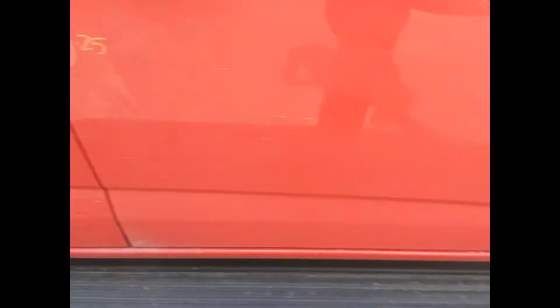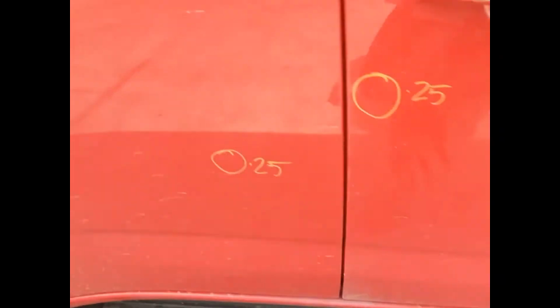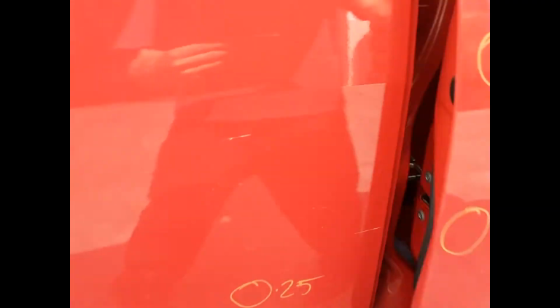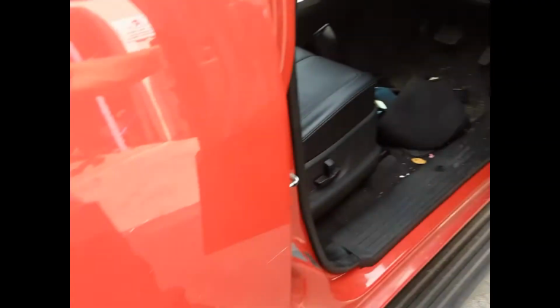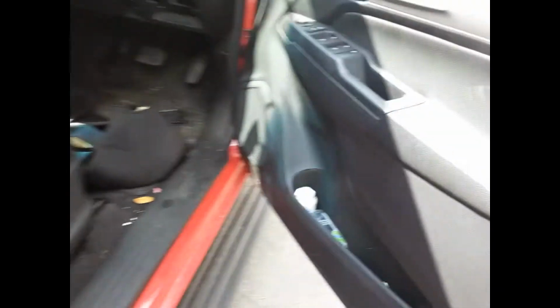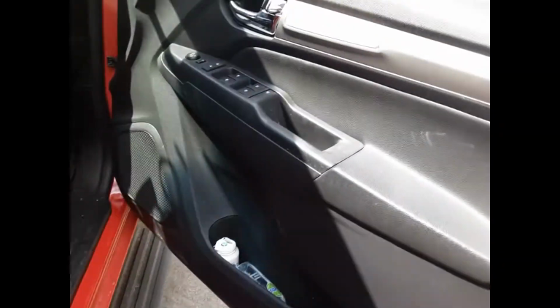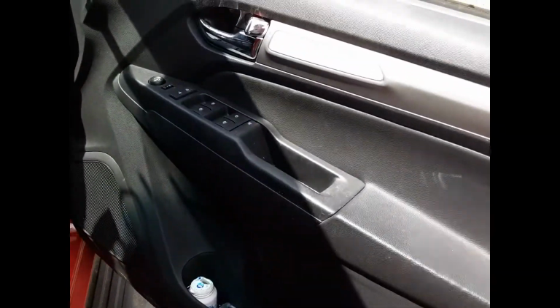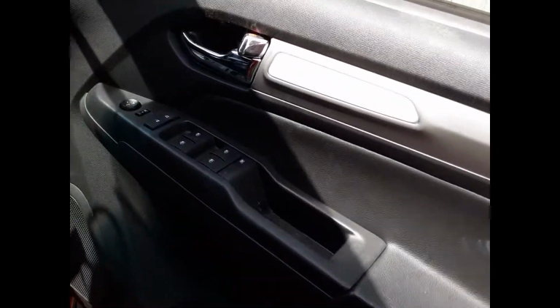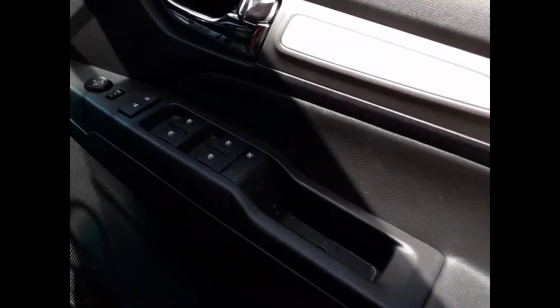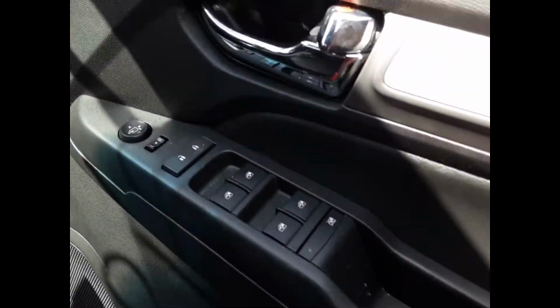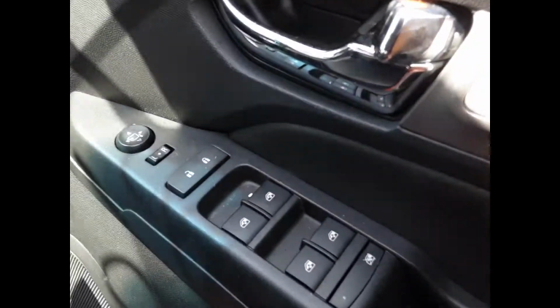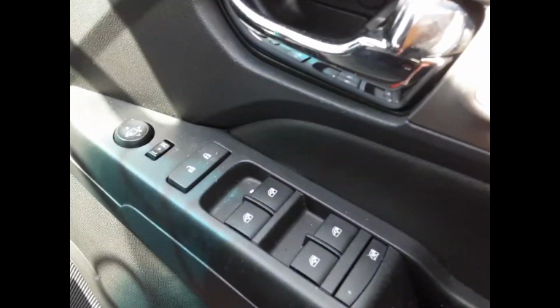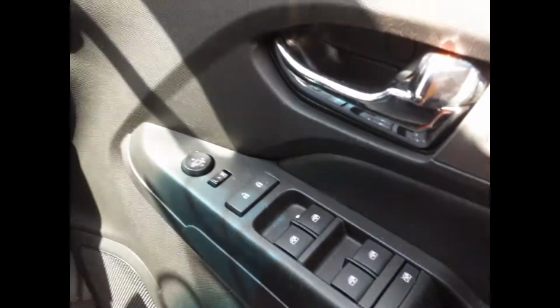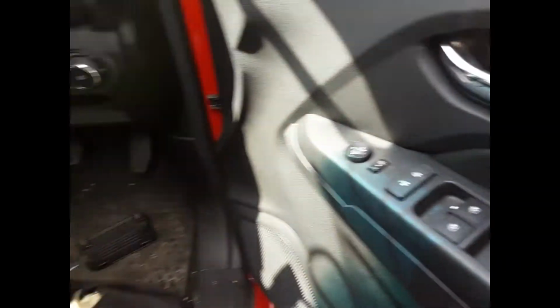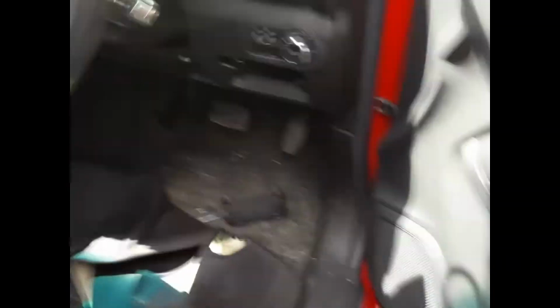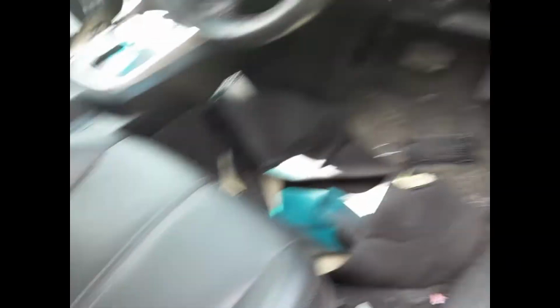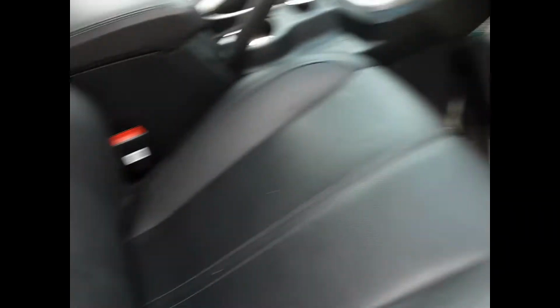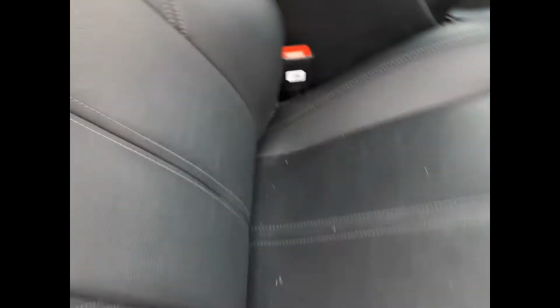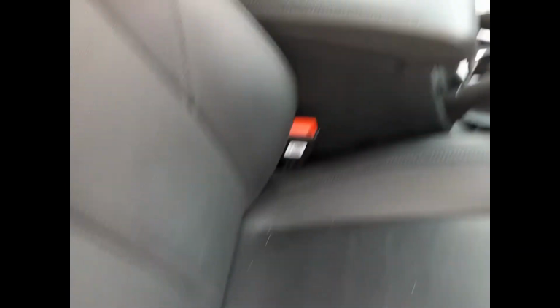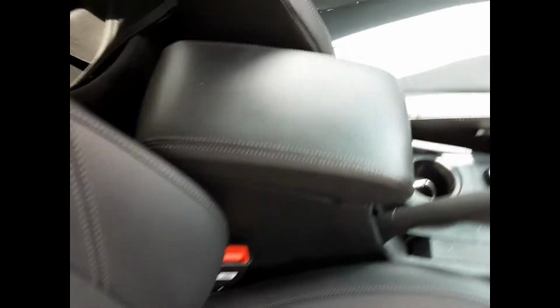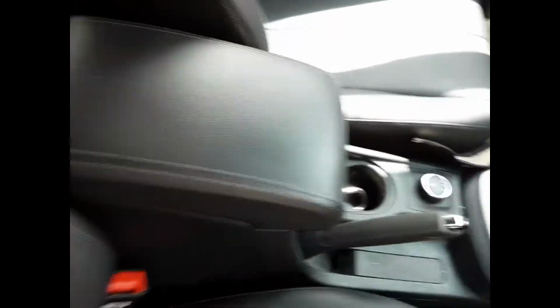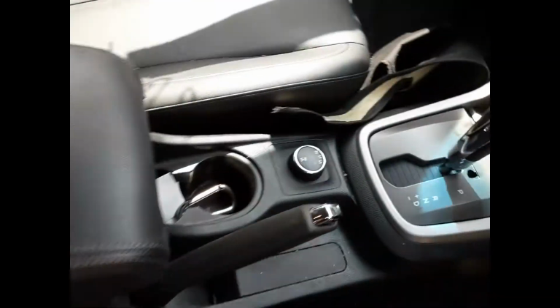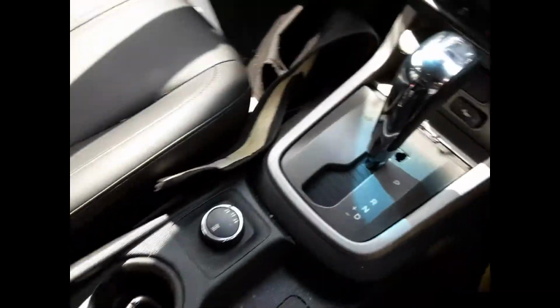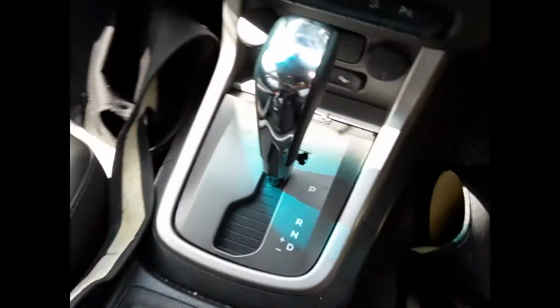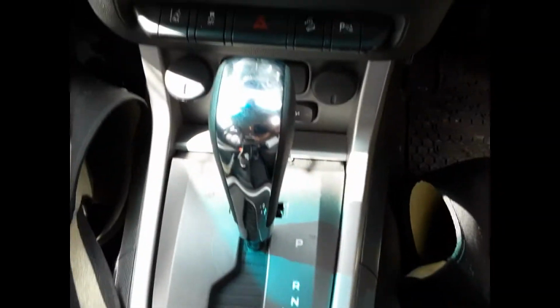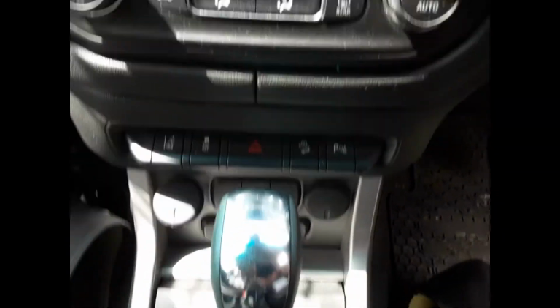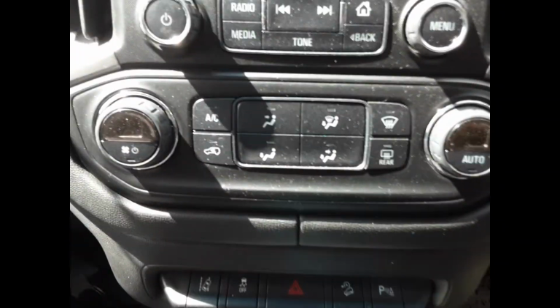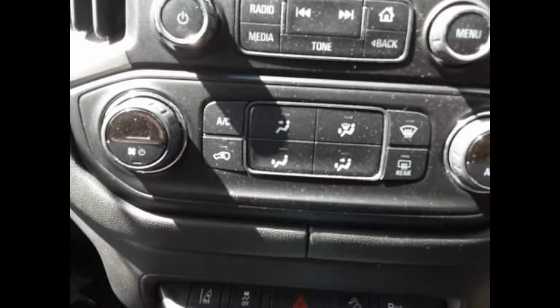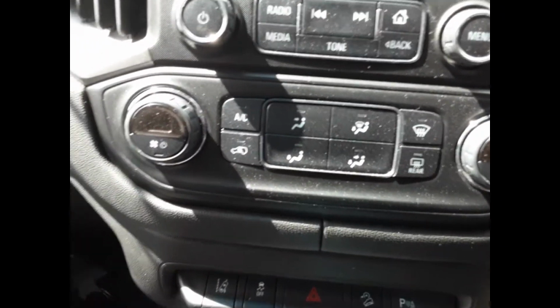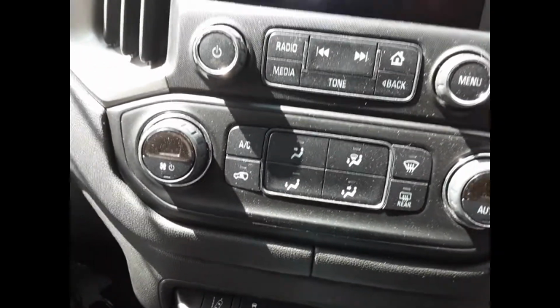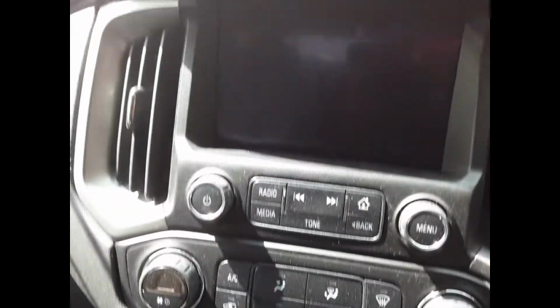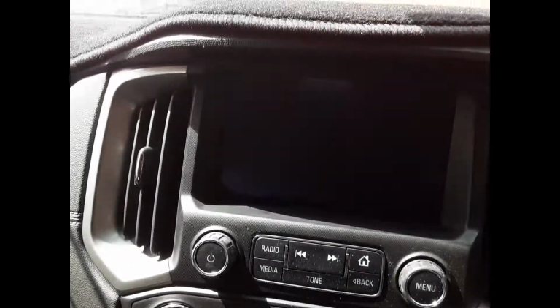Driver side door trim, power window switch. This vehicle is fitted with black leather interior, automatic console, automatic gear shifter, climate control, heater controls, factory sat nav.